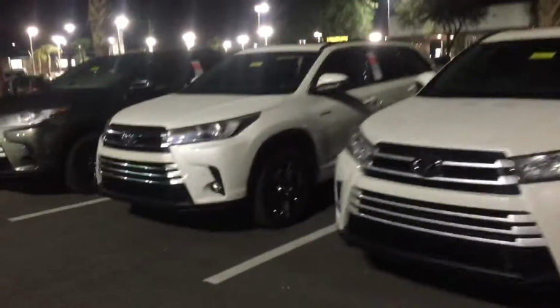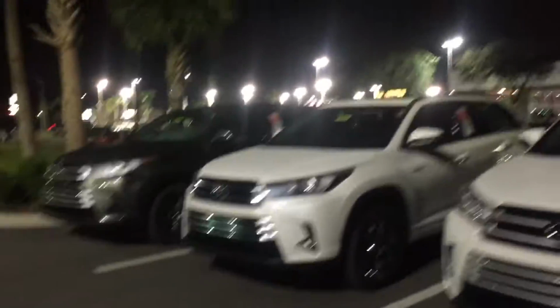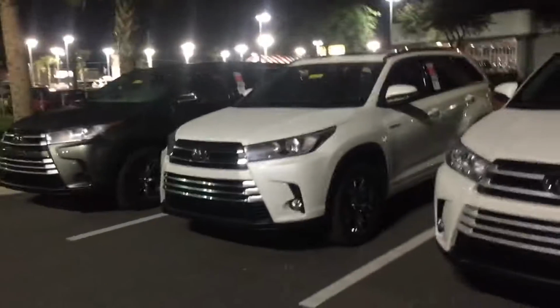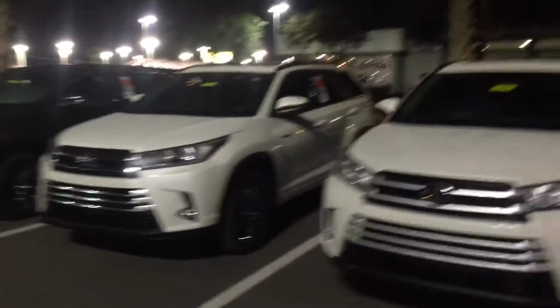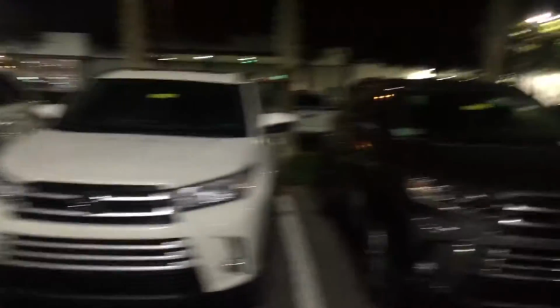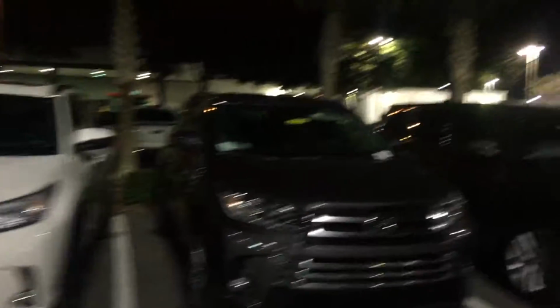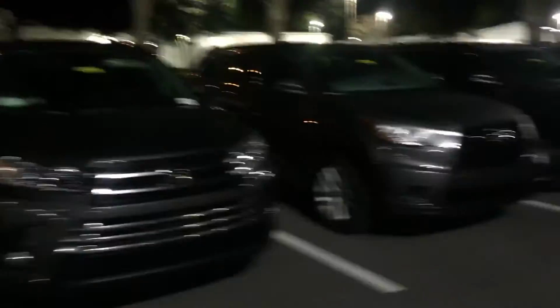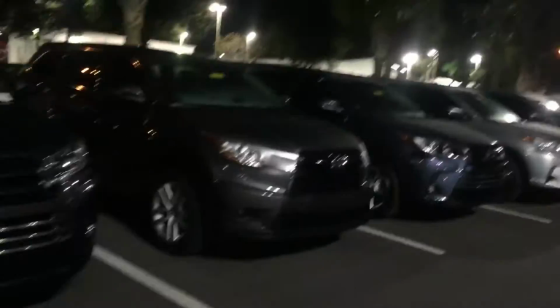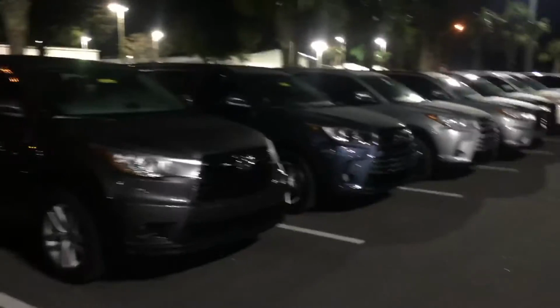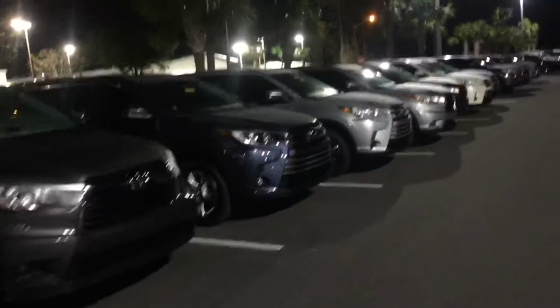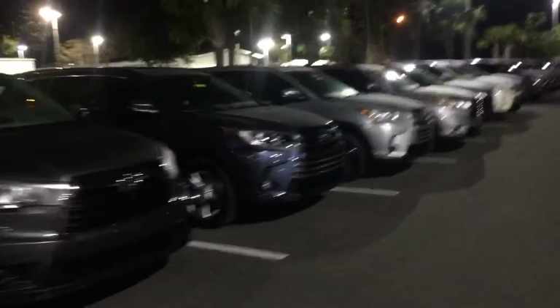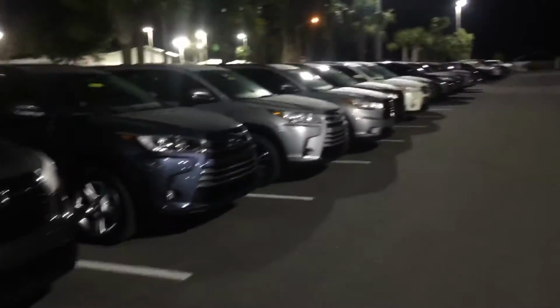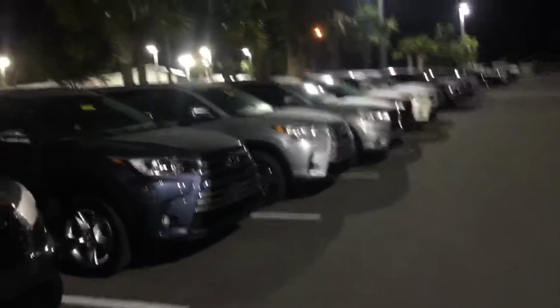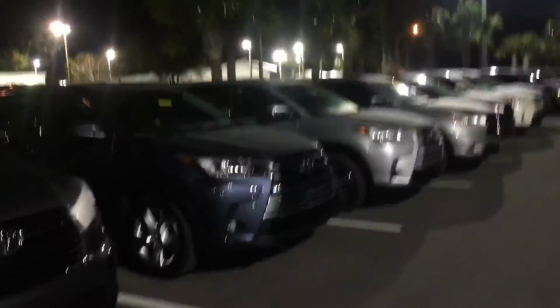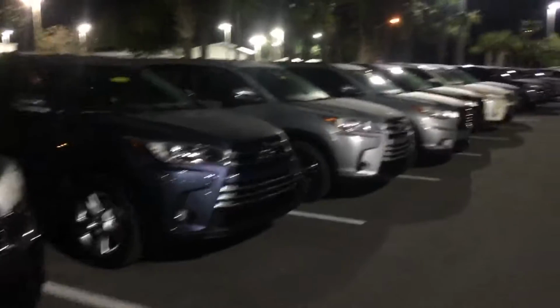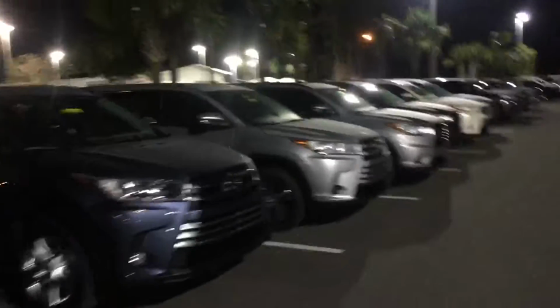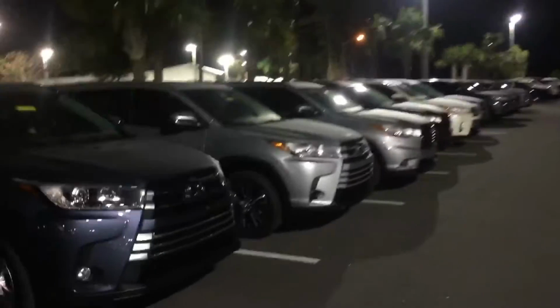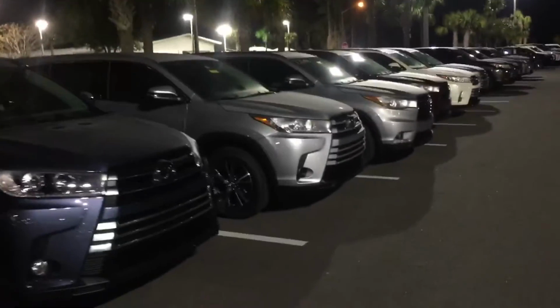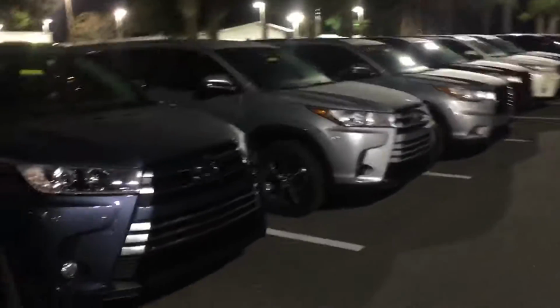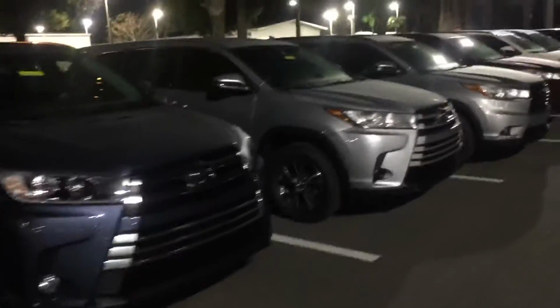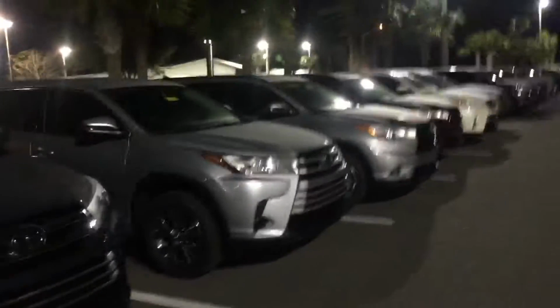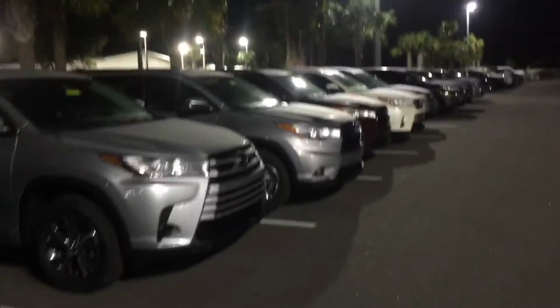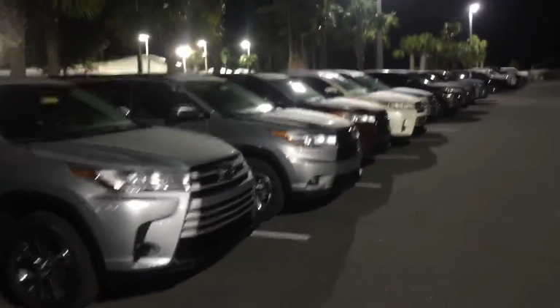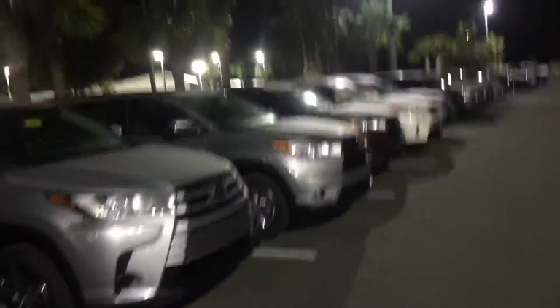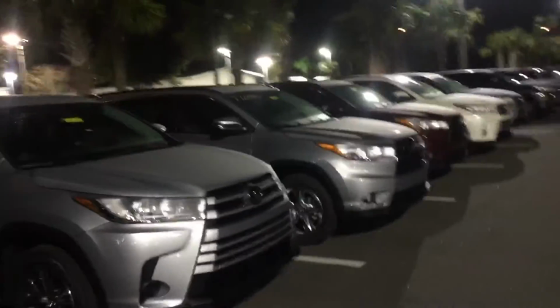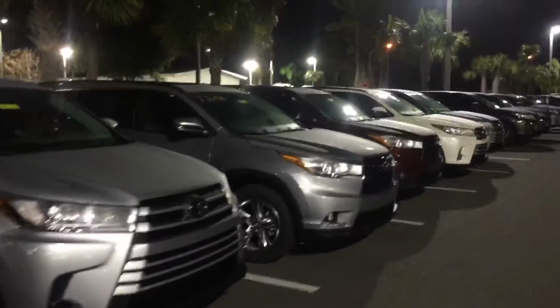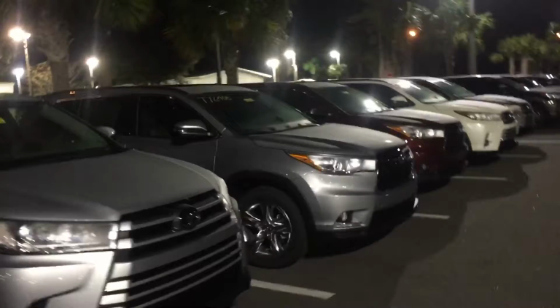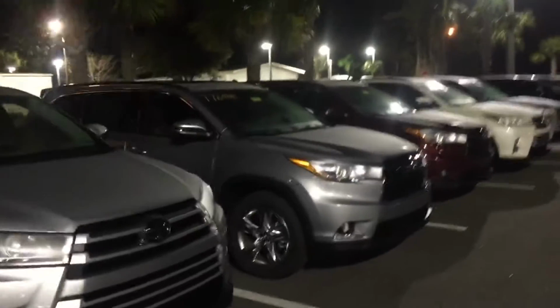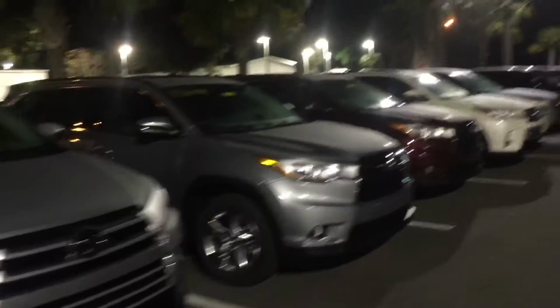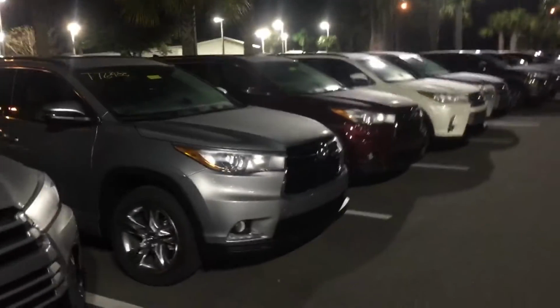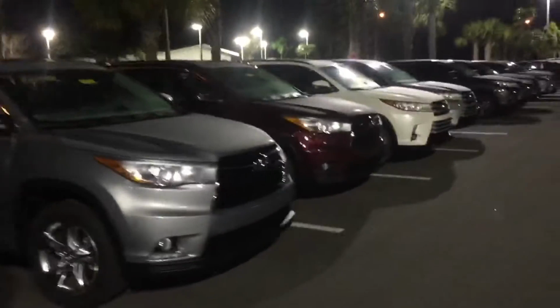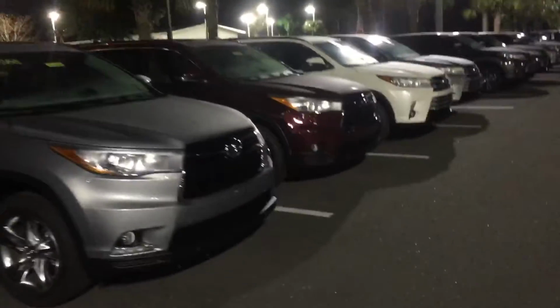Both options are available. I'm not sure what colors you're open to — whether it's black, white, gray, silver, red, or blue — as you can see, all are here on the lot.